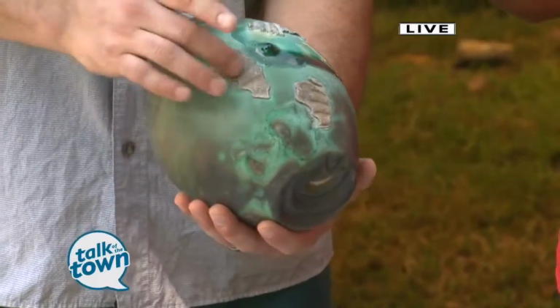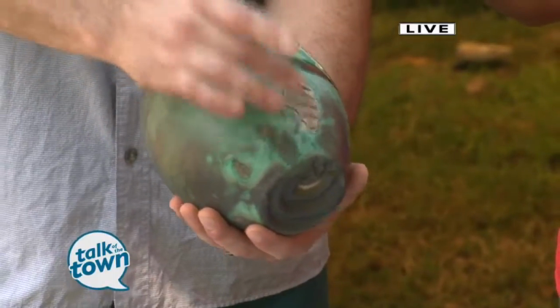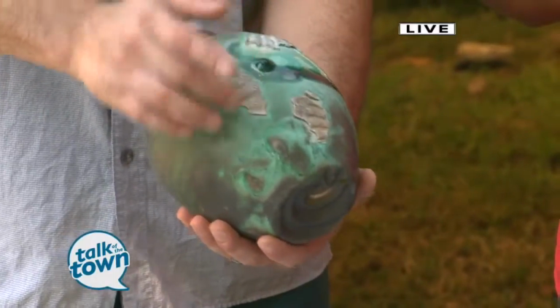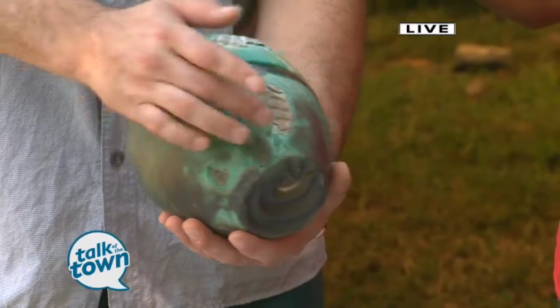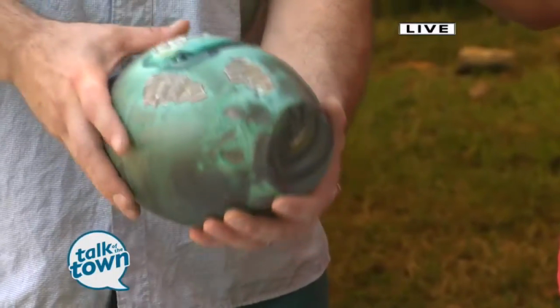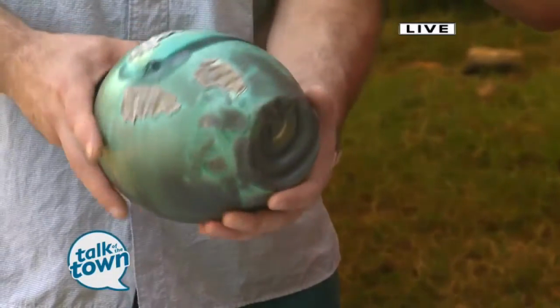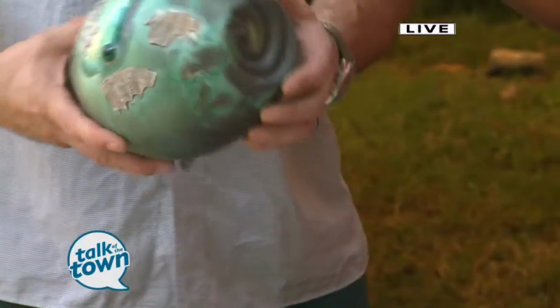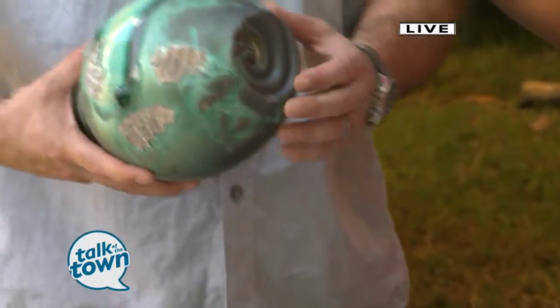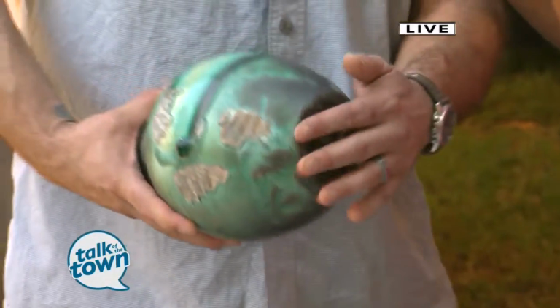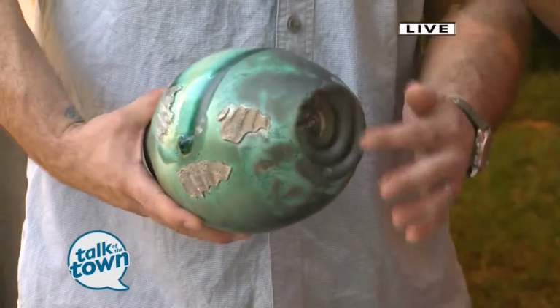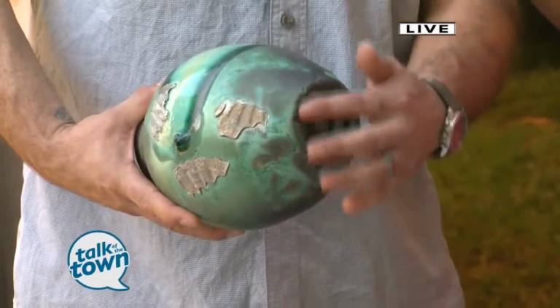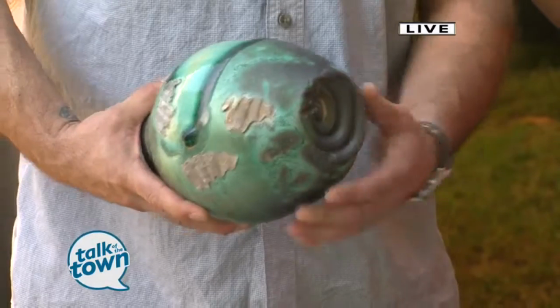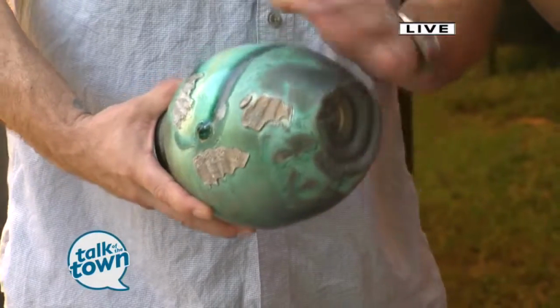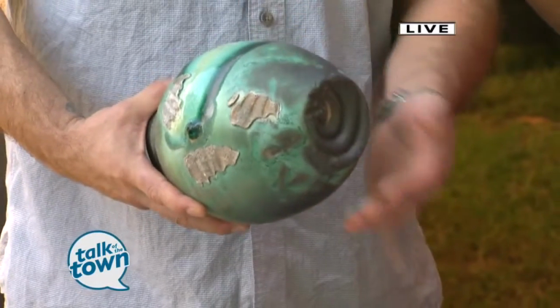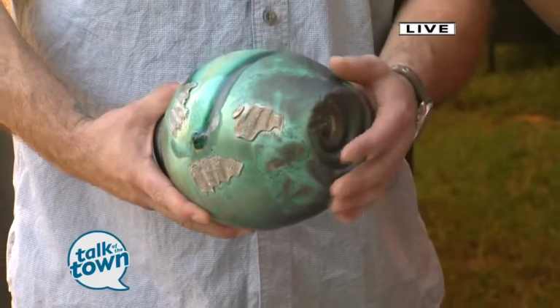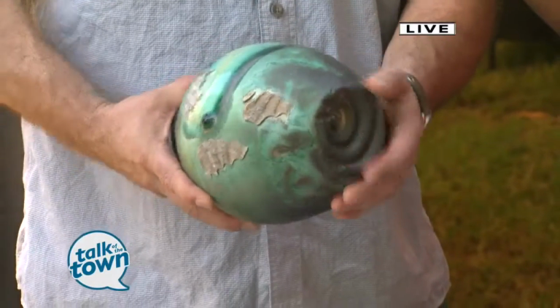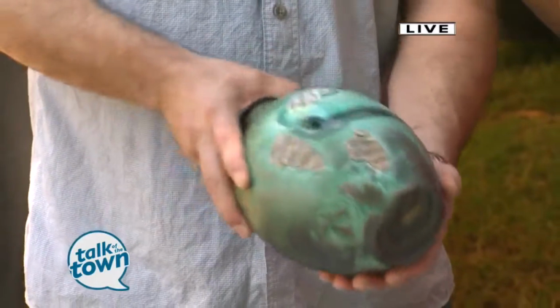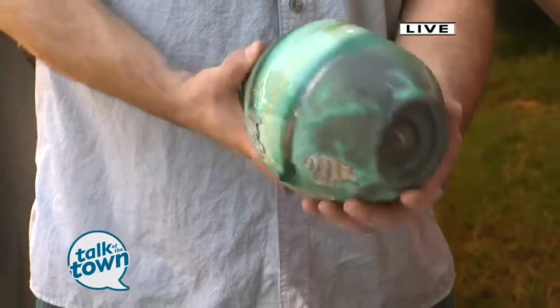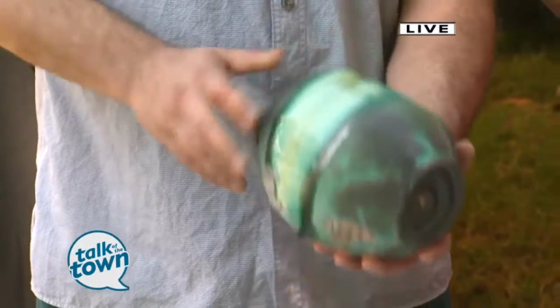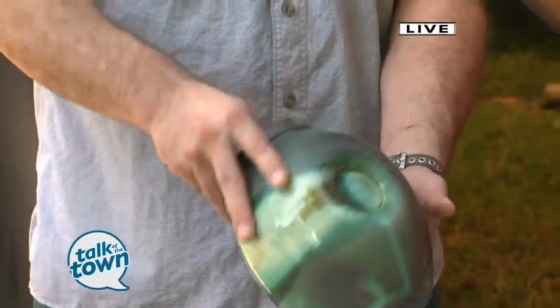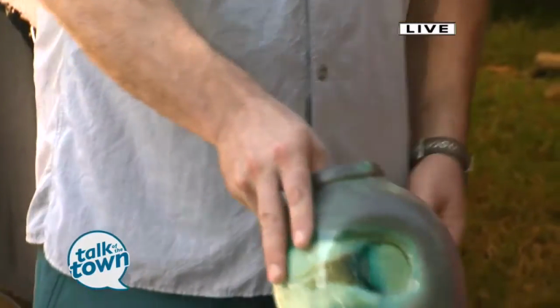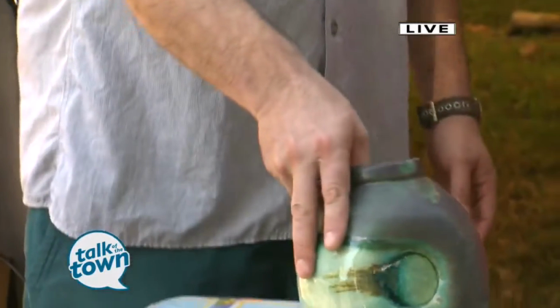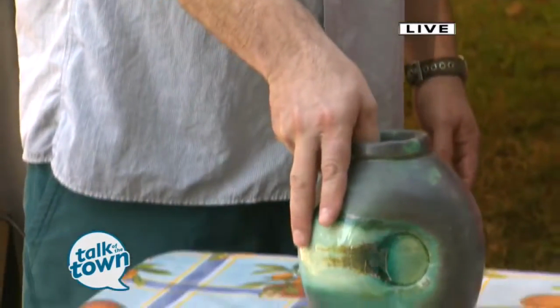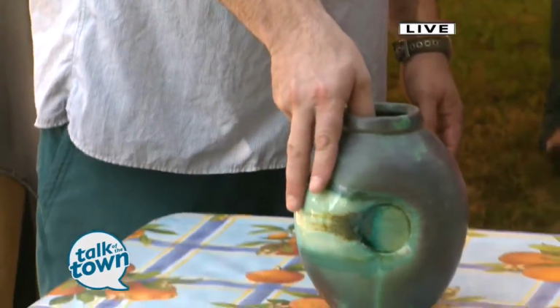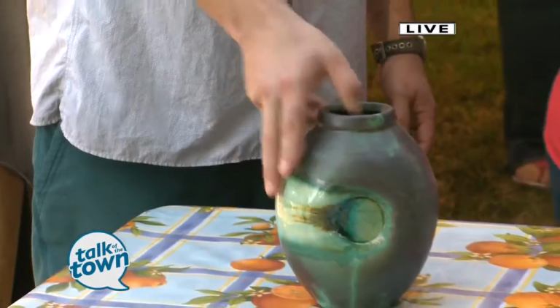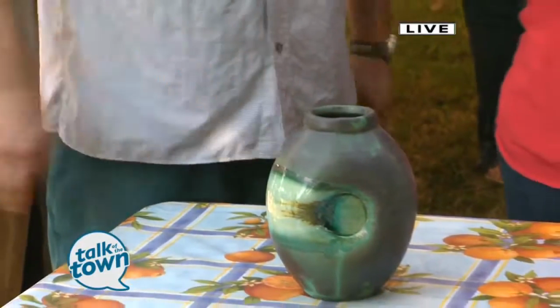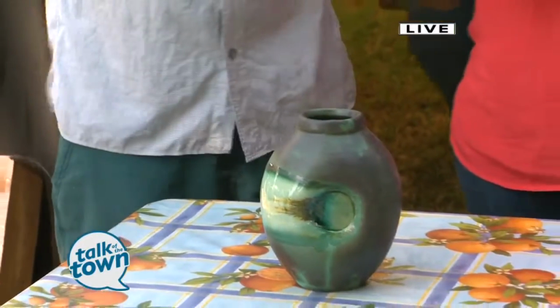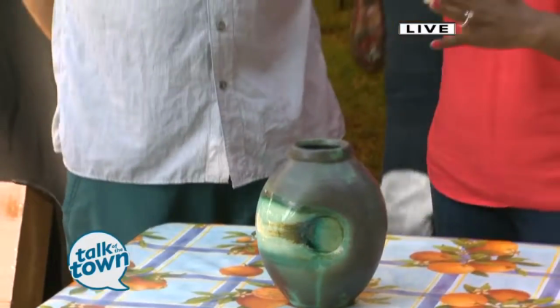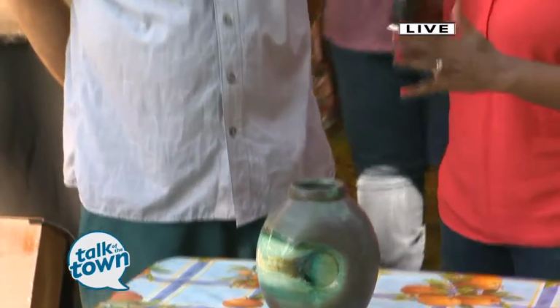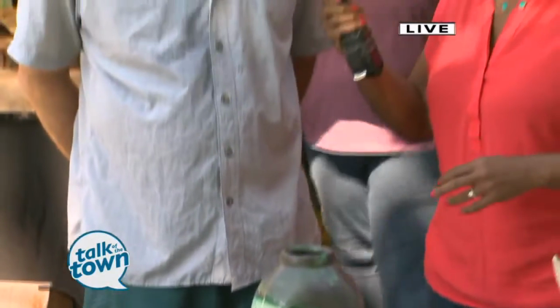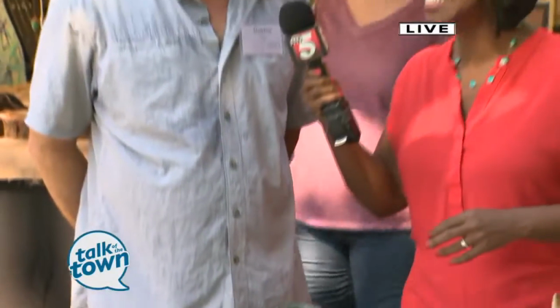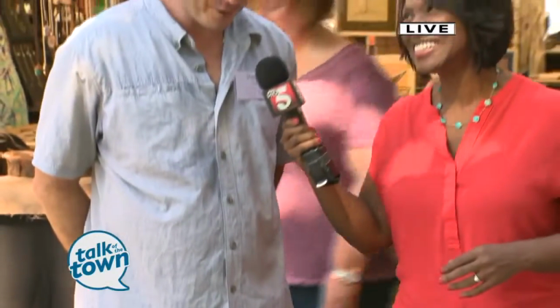And what the shells do, essentially, is it eliminates any kind of wax. I get full glaze coverage over the whole piece. It is amazing, and you're not going to find any one piece the same, right, Shadow? No, they're all unique.